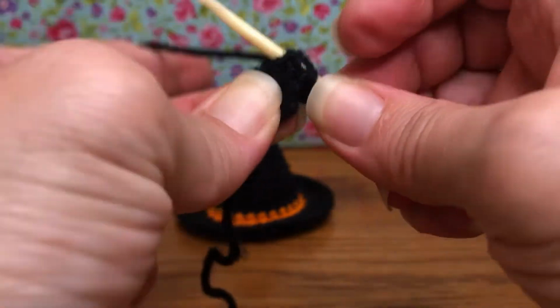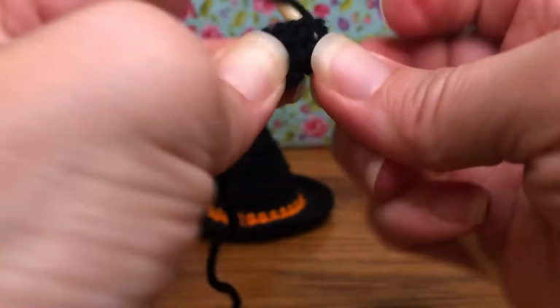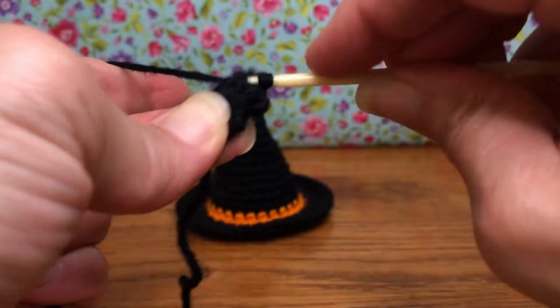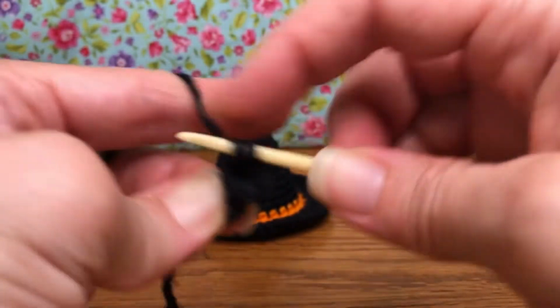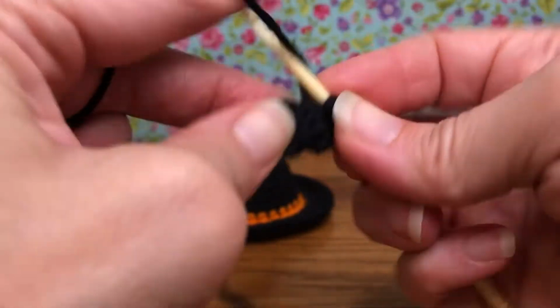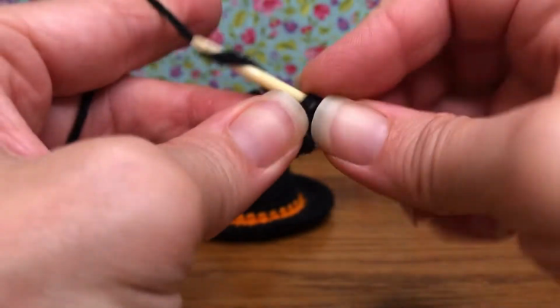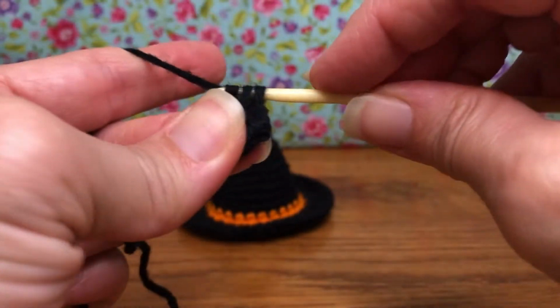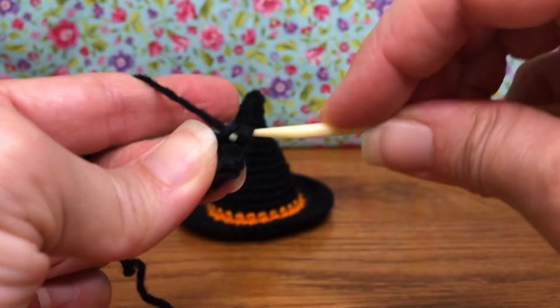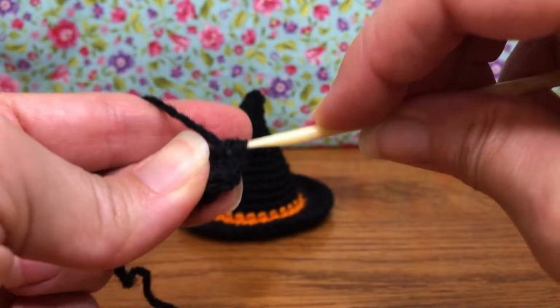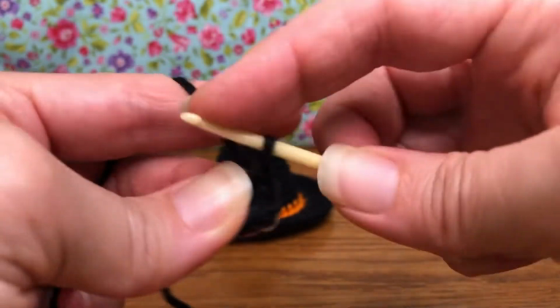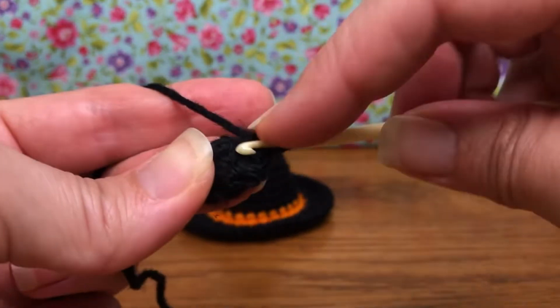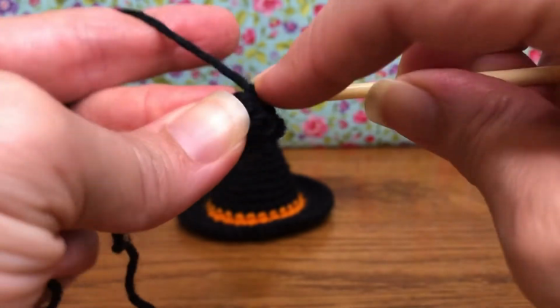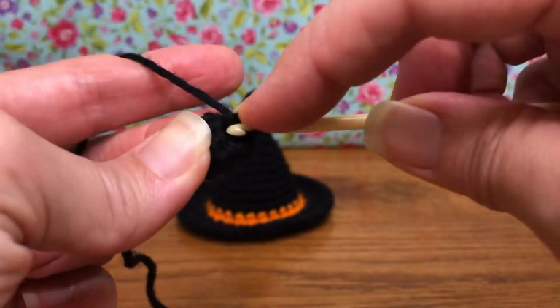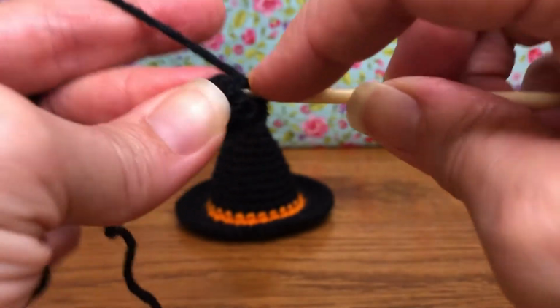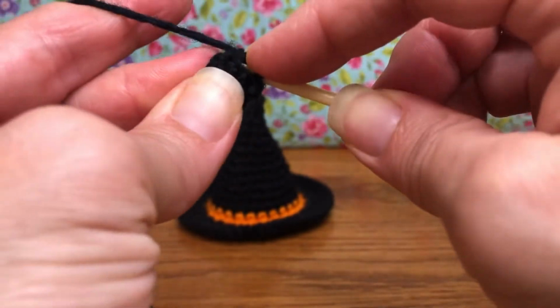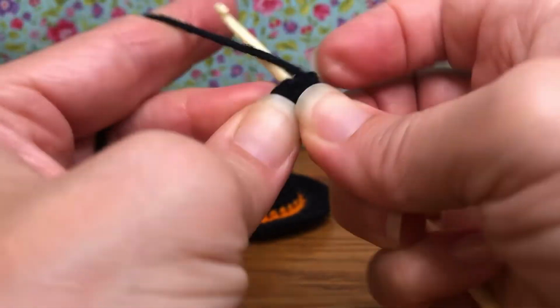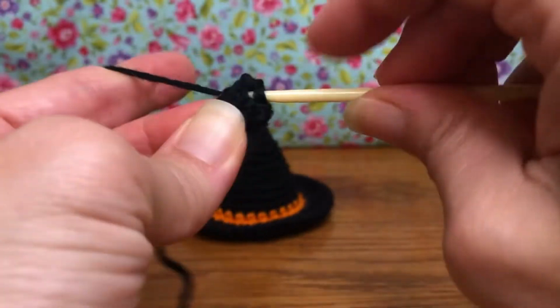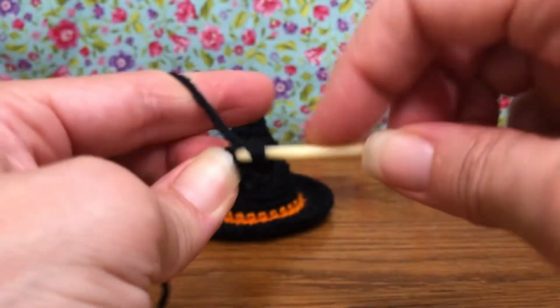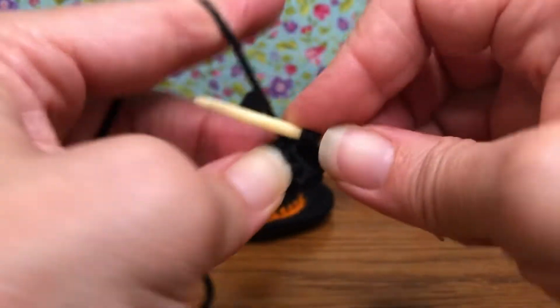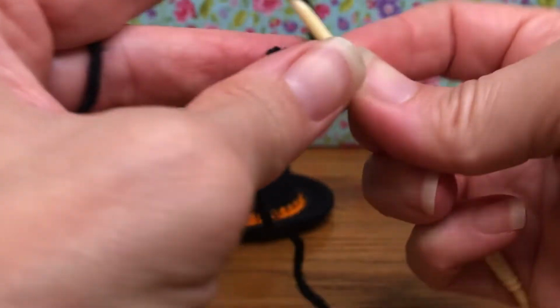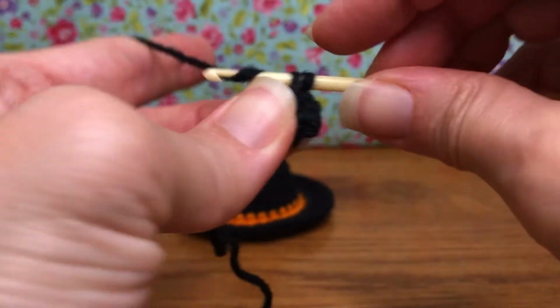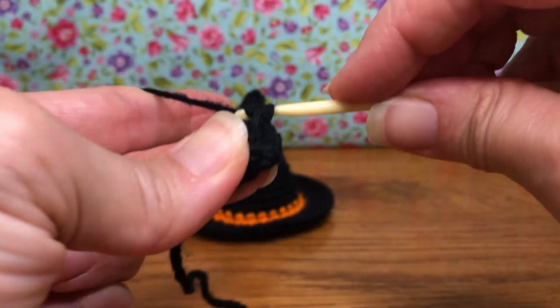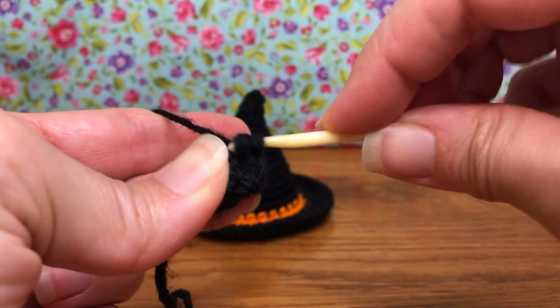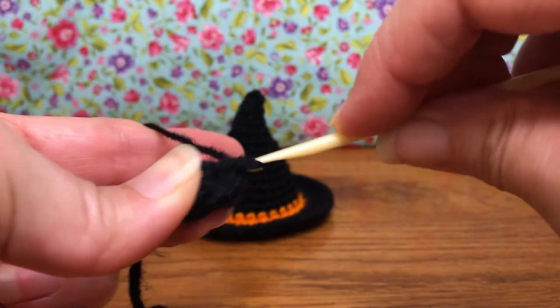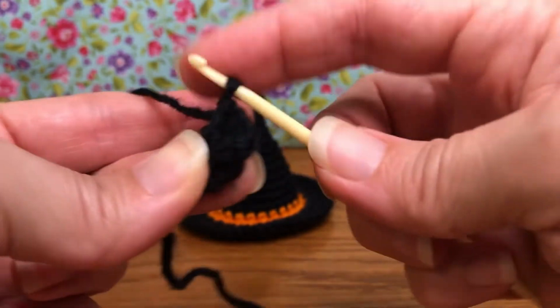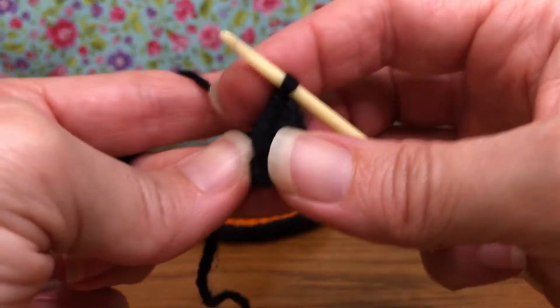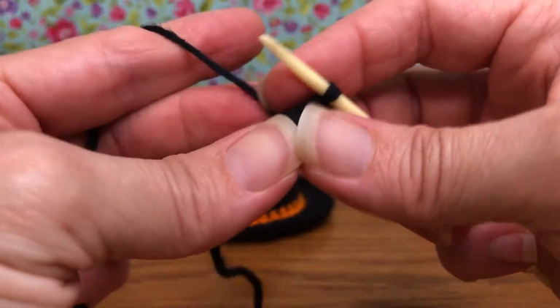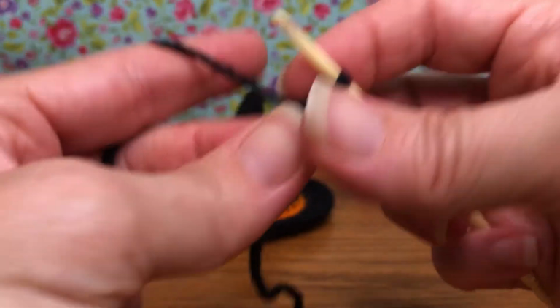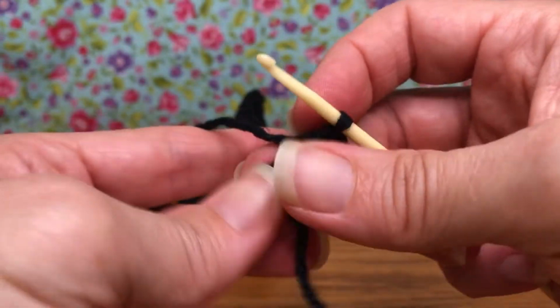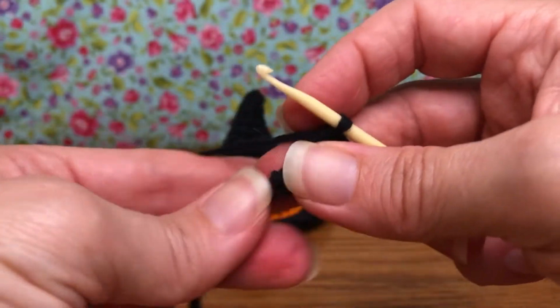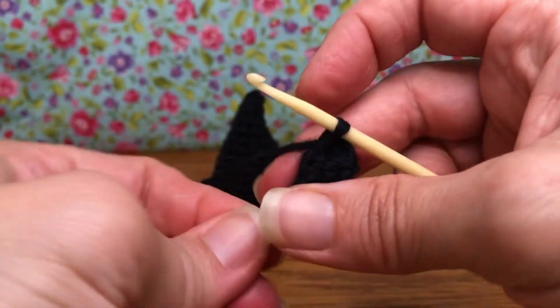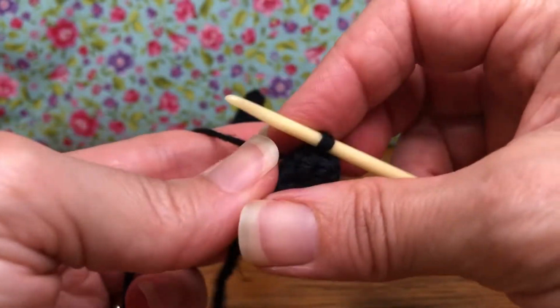That's going to start to make it get a little bit bigger as we're moving down from the point of our hat. Those are increases — two single crochets in each stitch. Now for the next round, round four, we're going to single crochet in each of those.